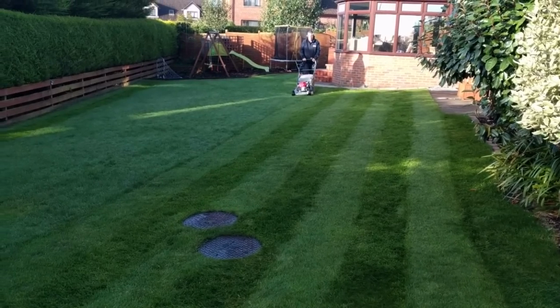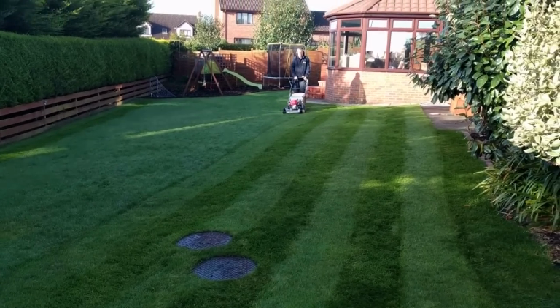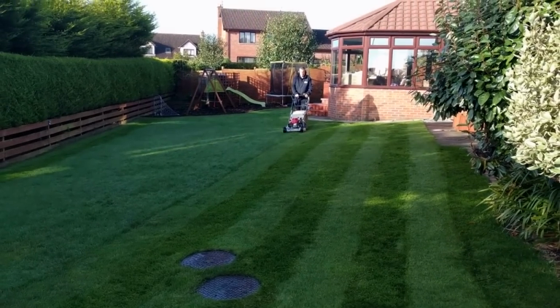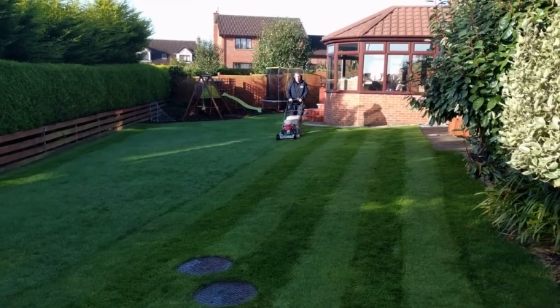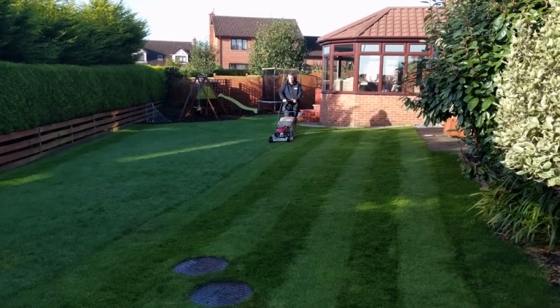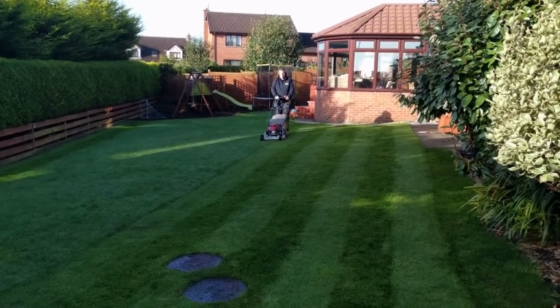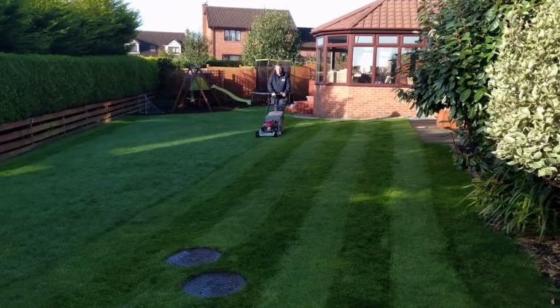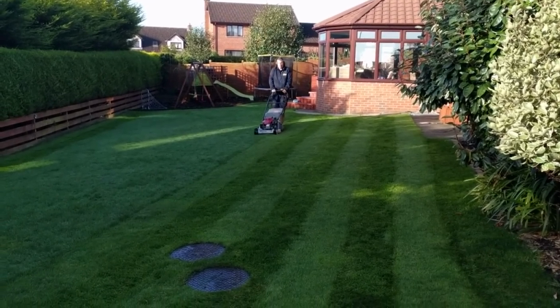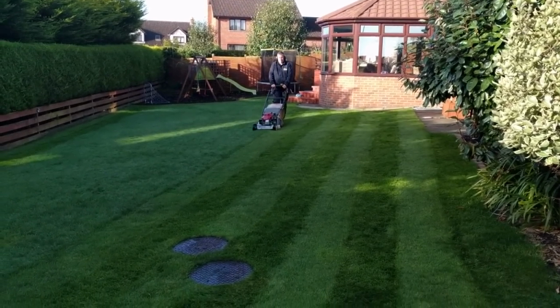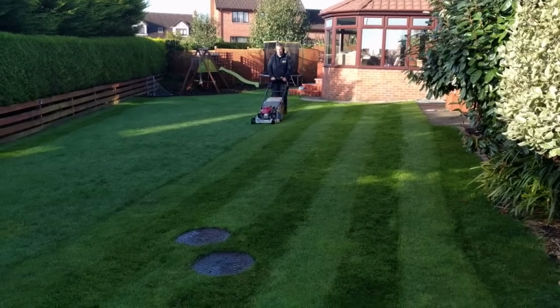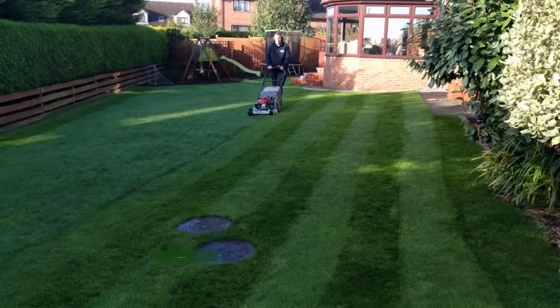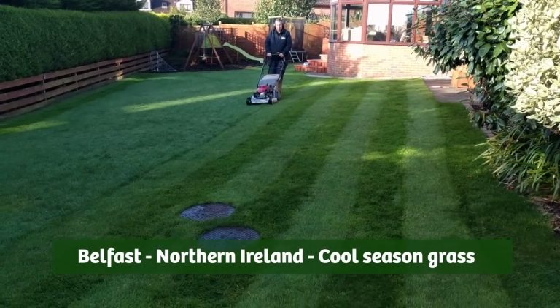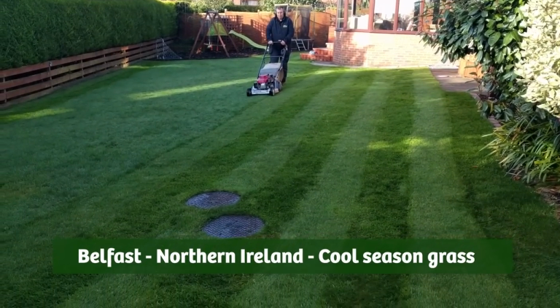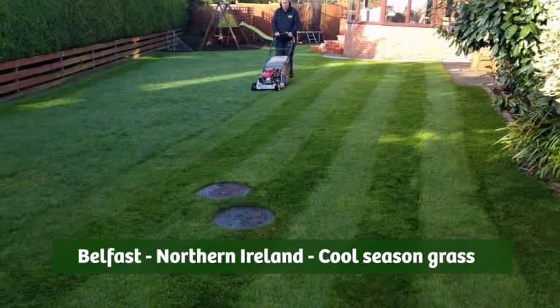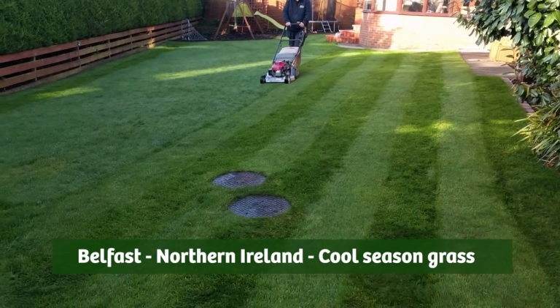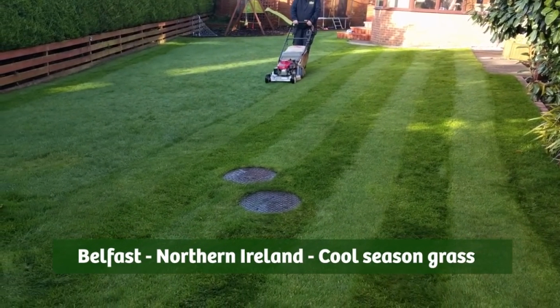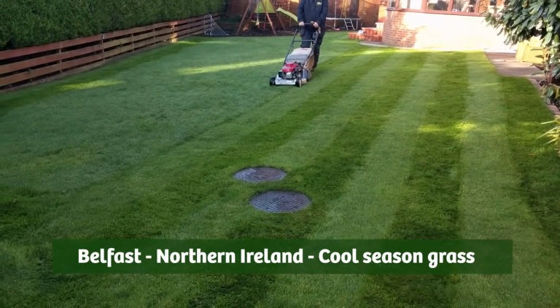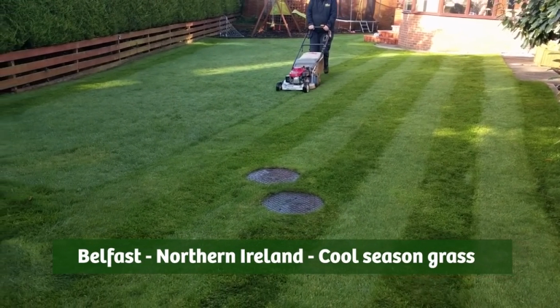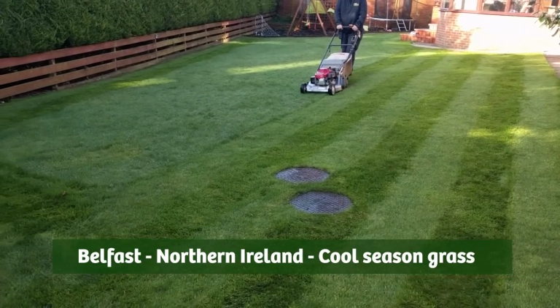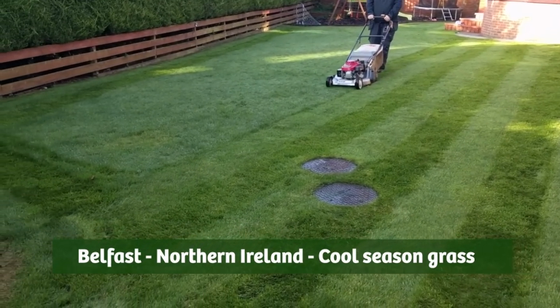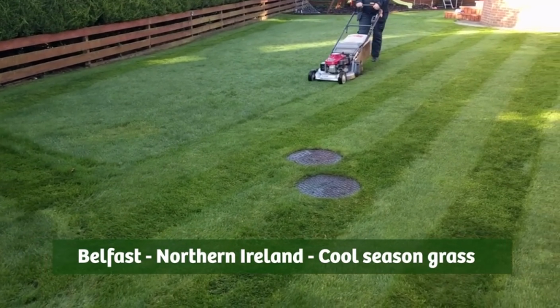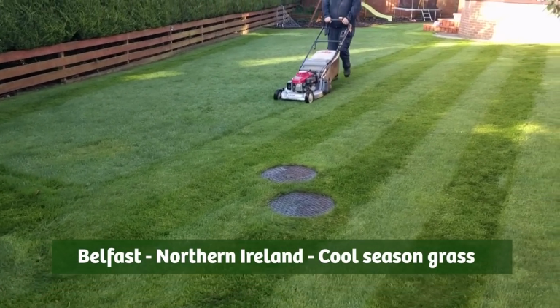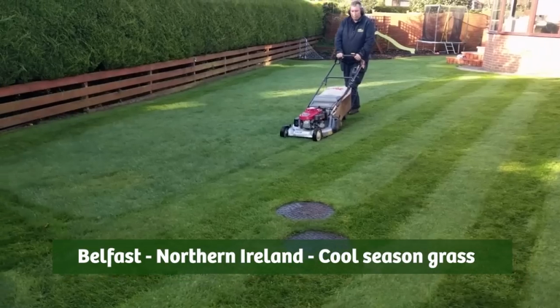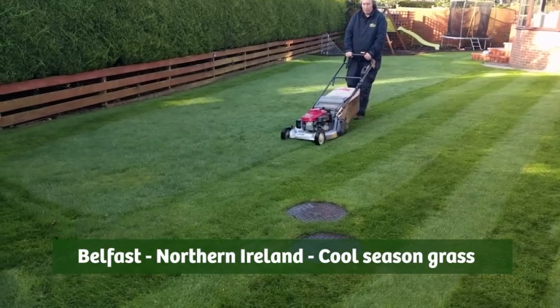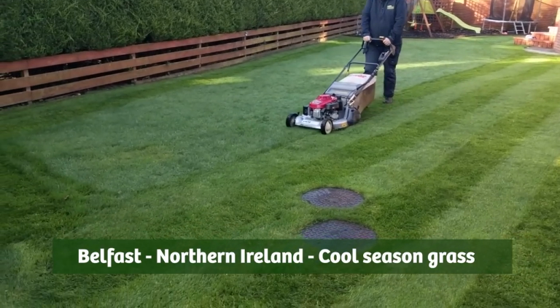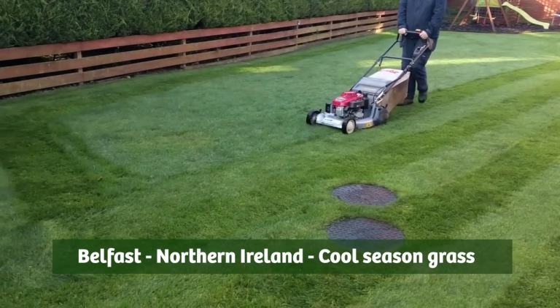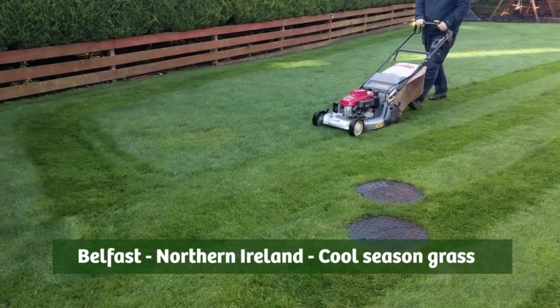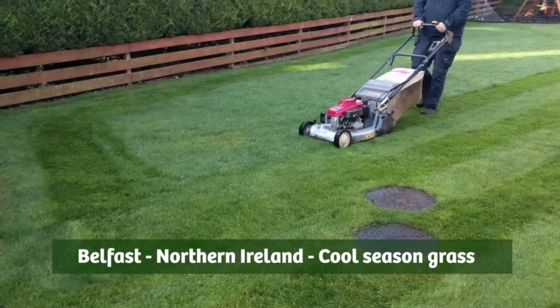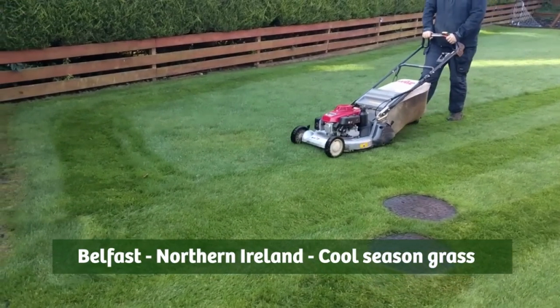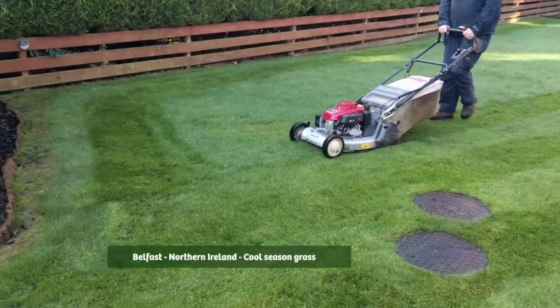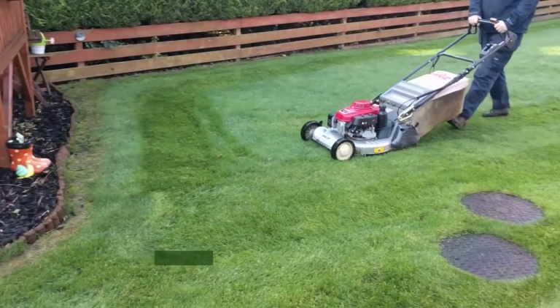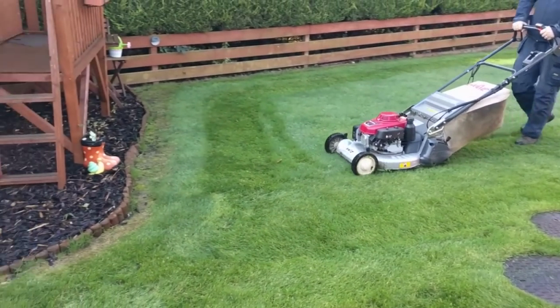For anyone that's new to the channel, I'm in Belfast, Northern Ireland, and today we're going to be talking about cool season grasses for anybody that's in North America or Australia.